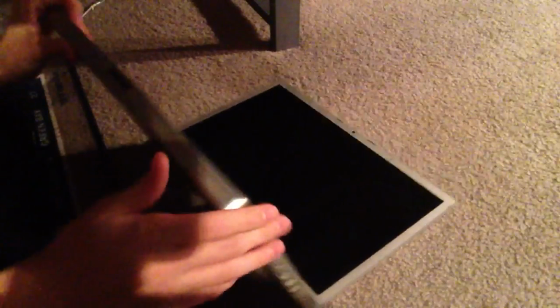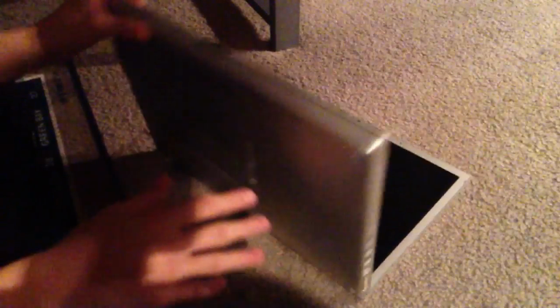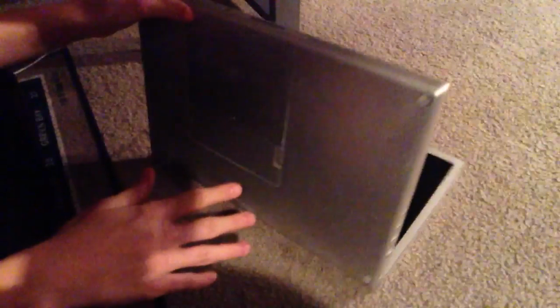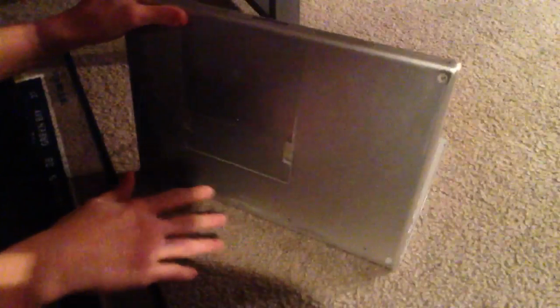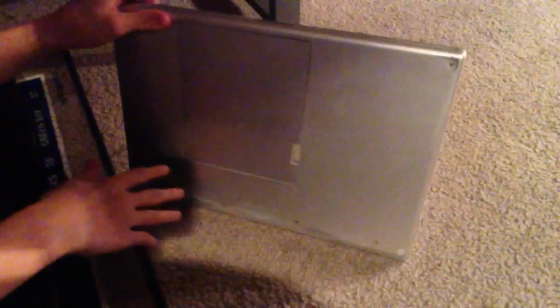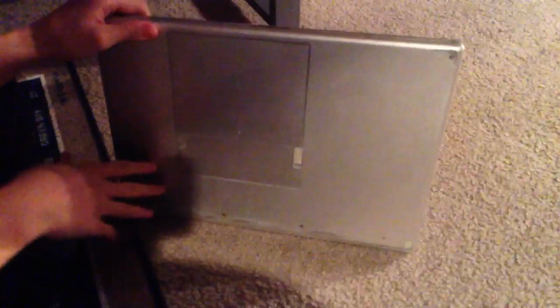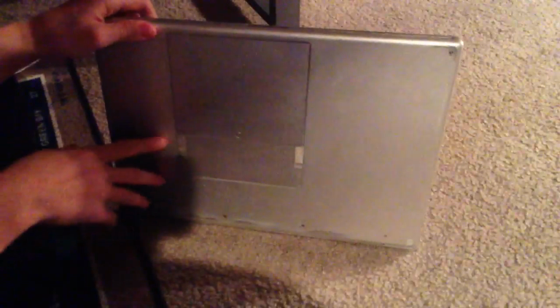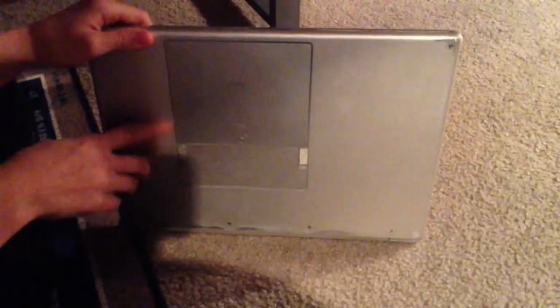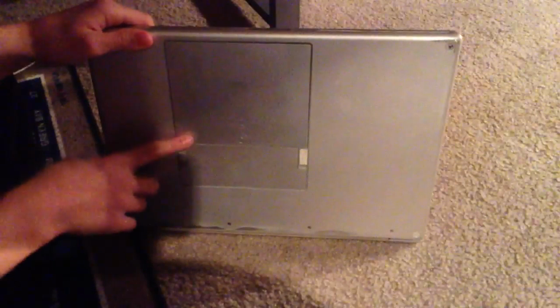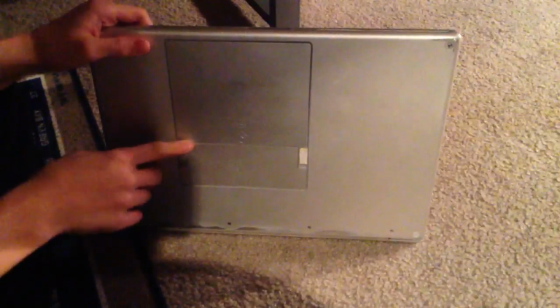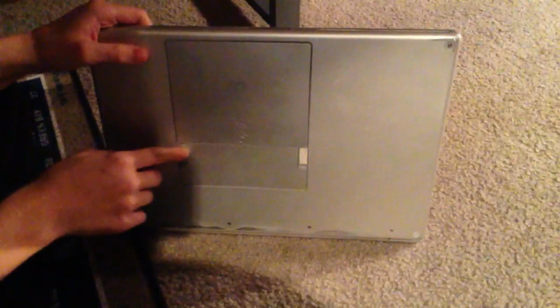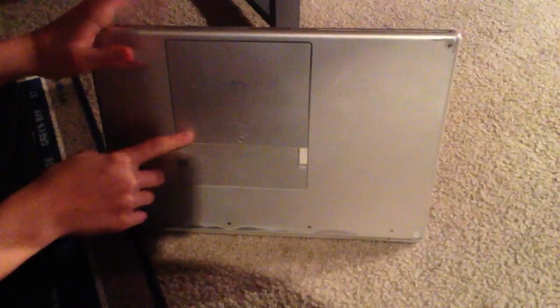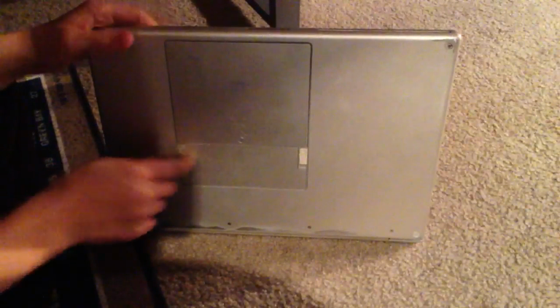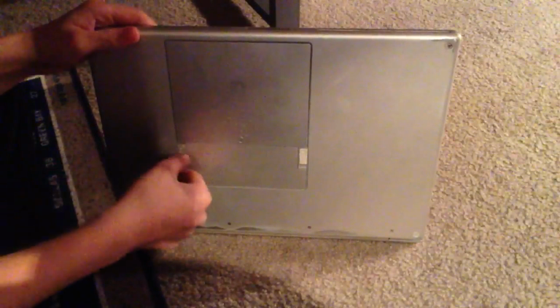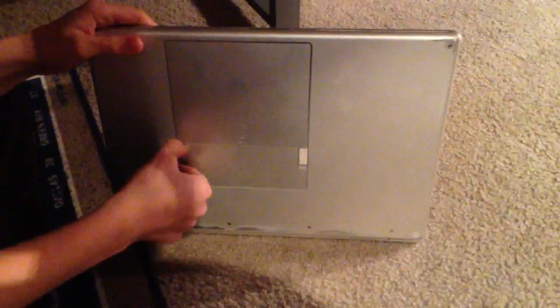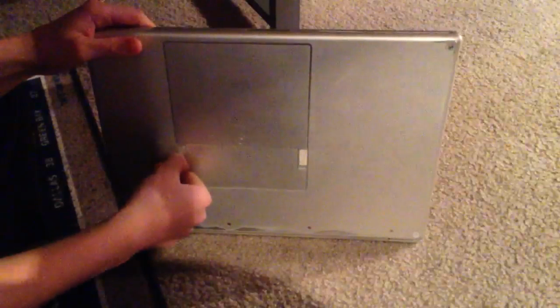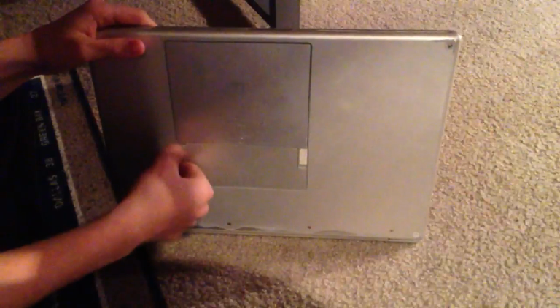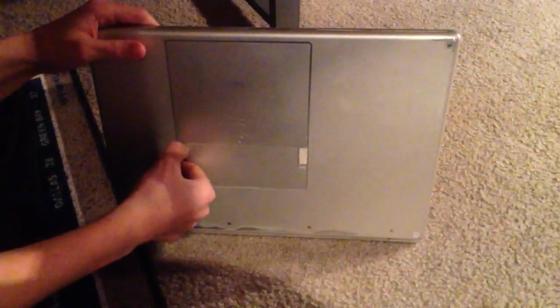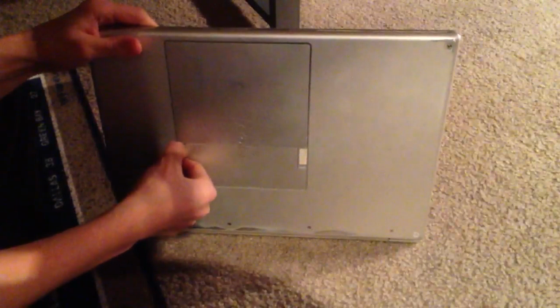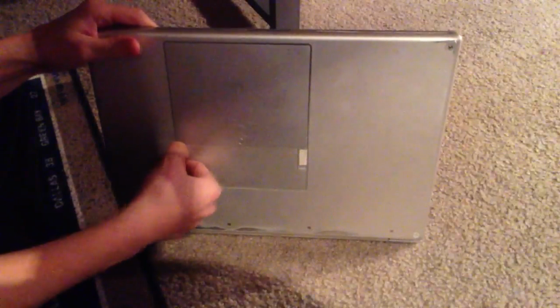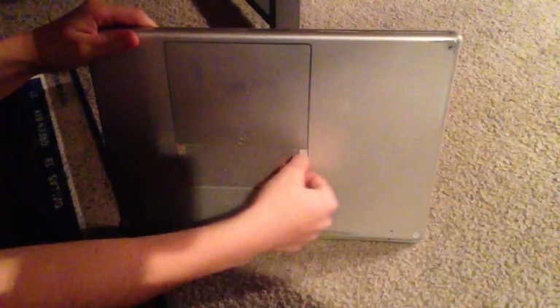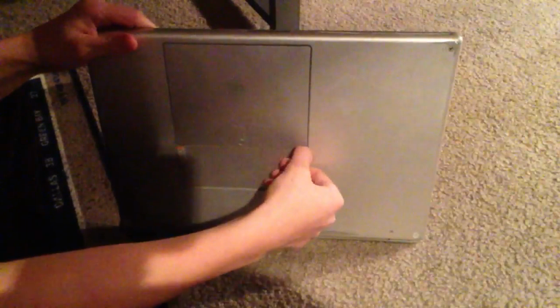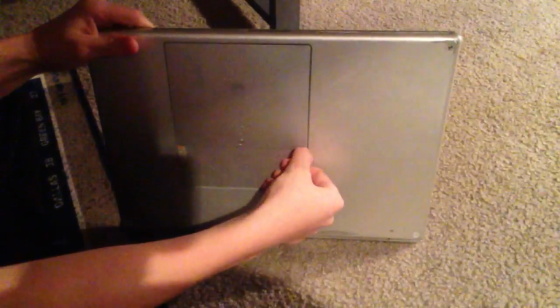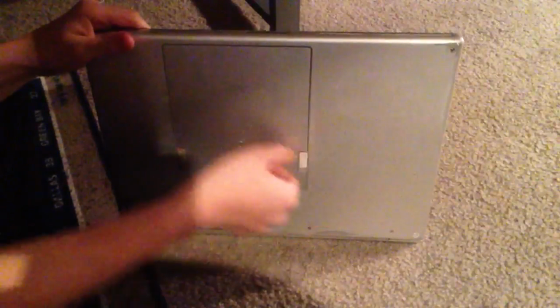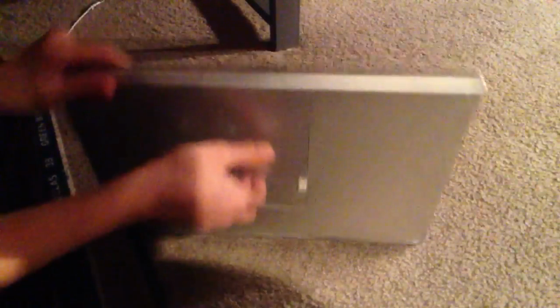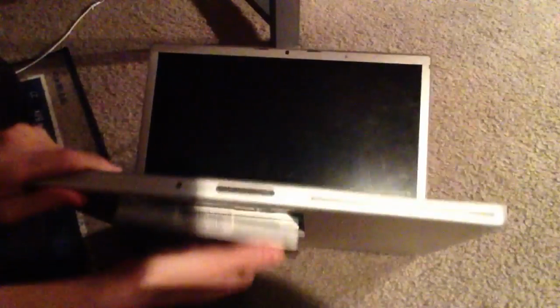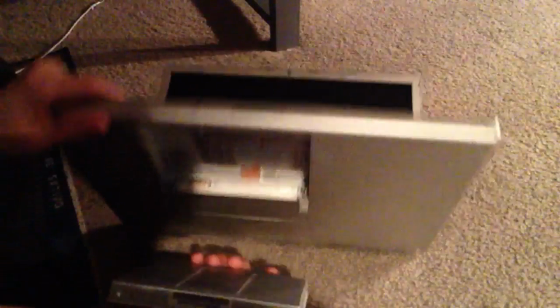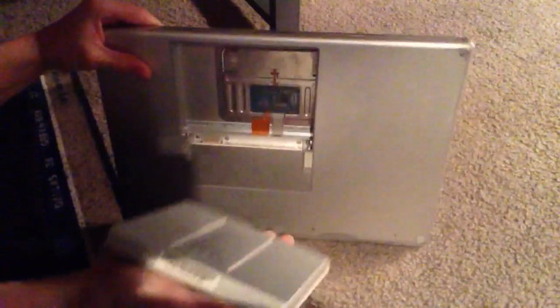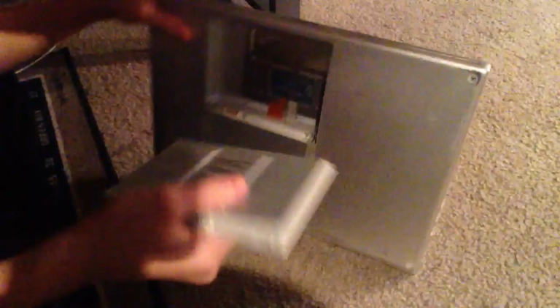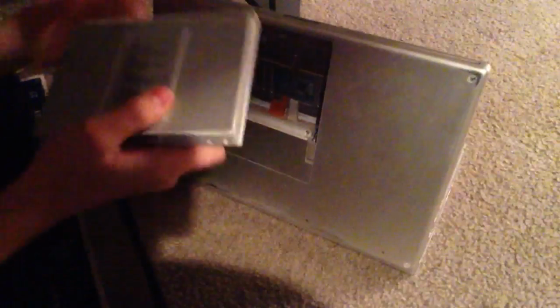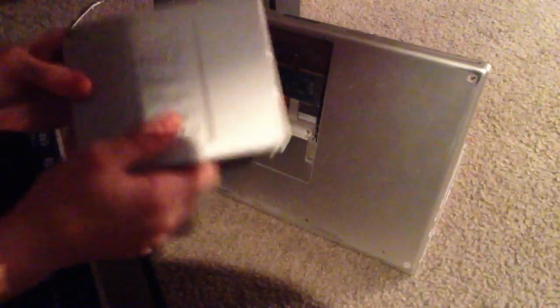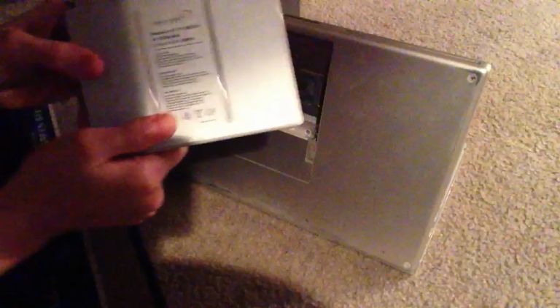Okay so the first thing you want to do is go to the back of your MacBook and take out the battery, which is fairly simple. I've got the battery.